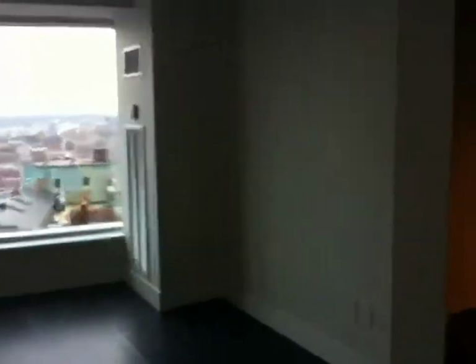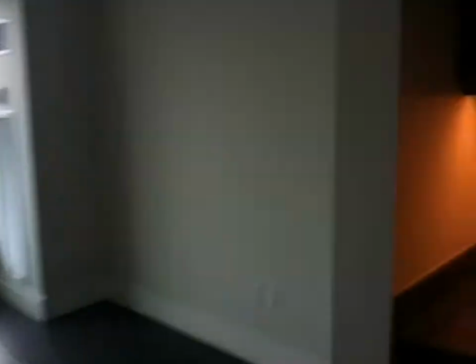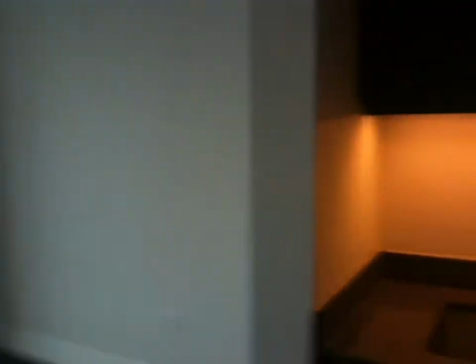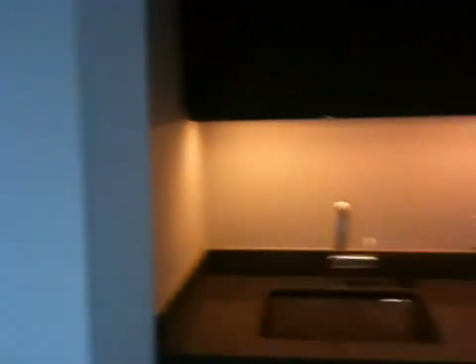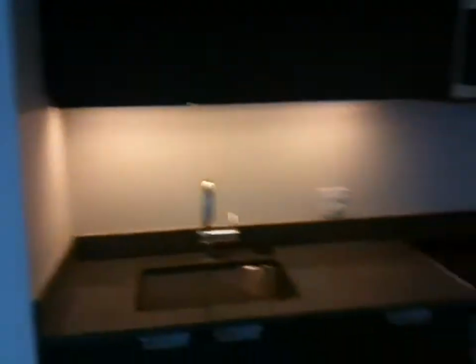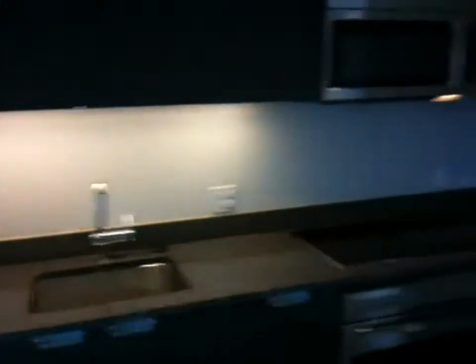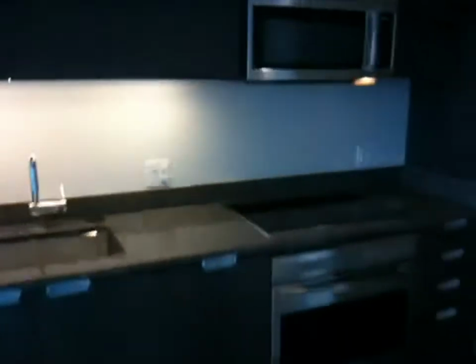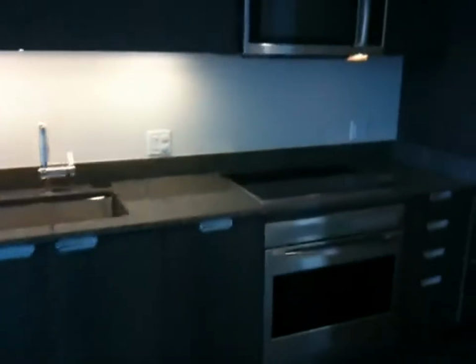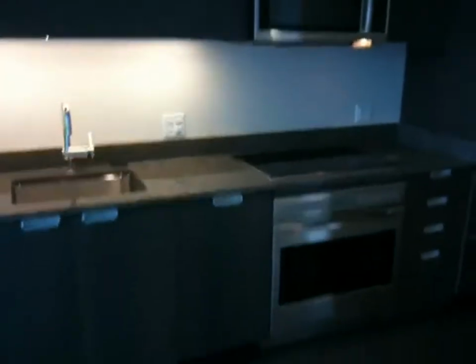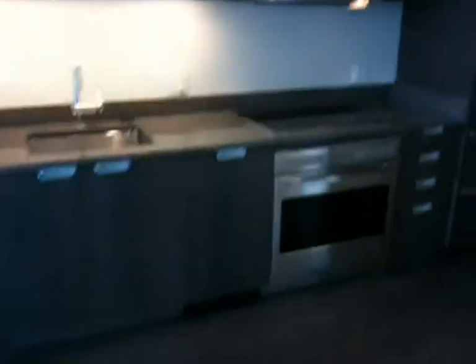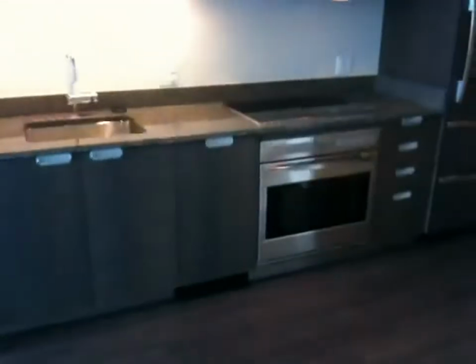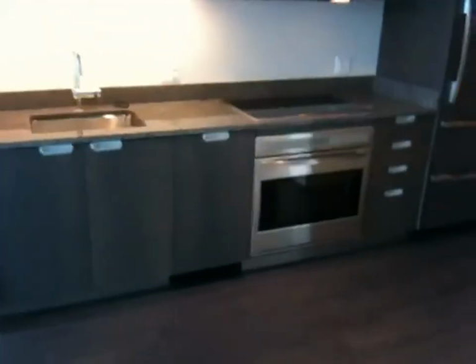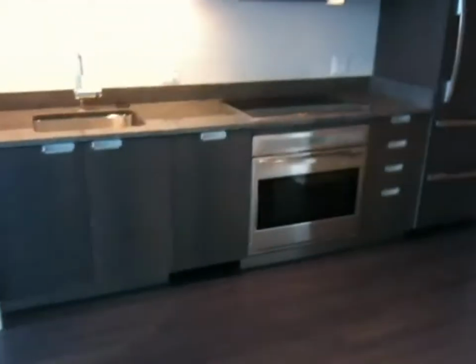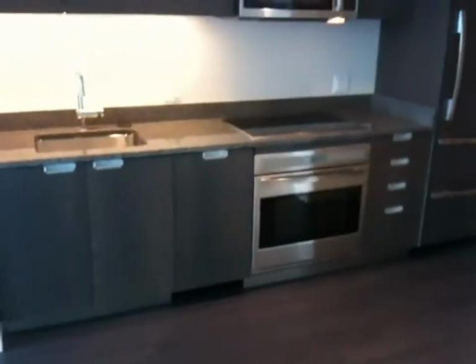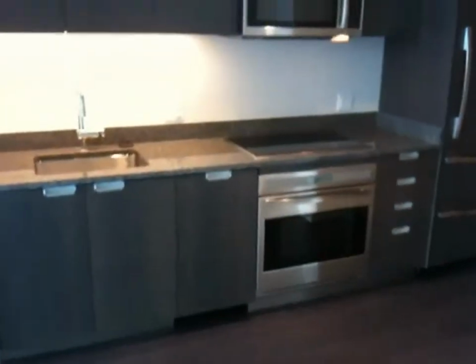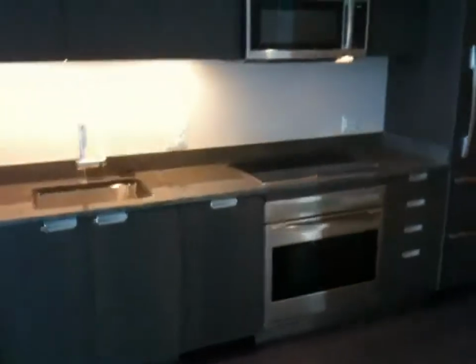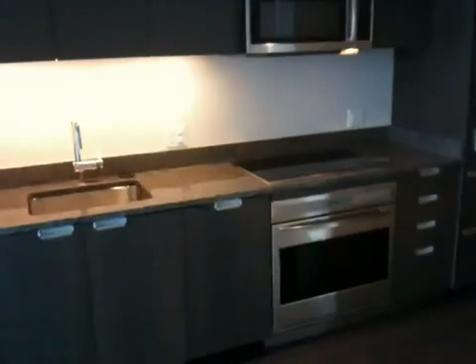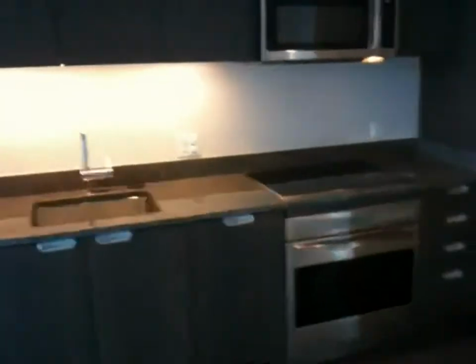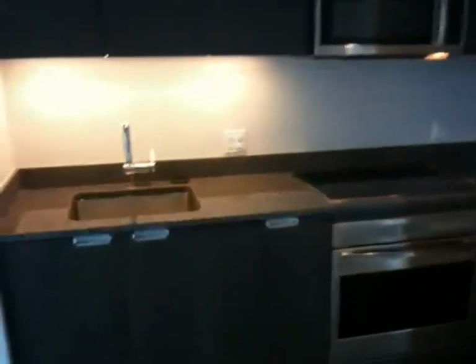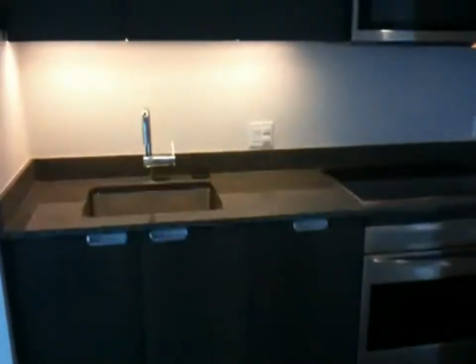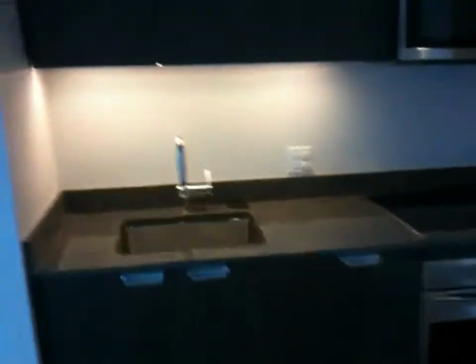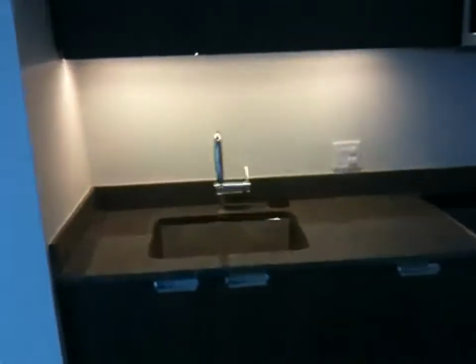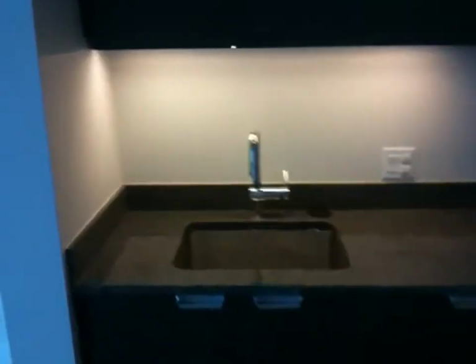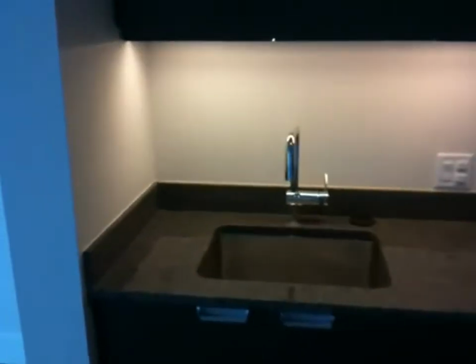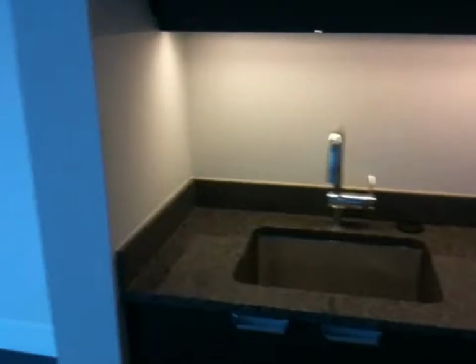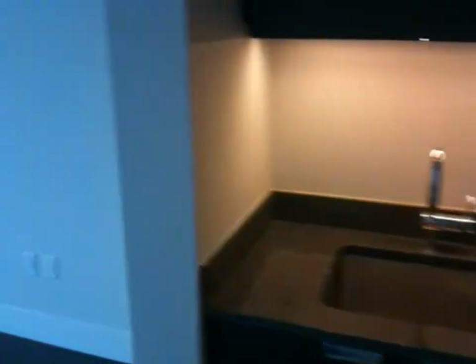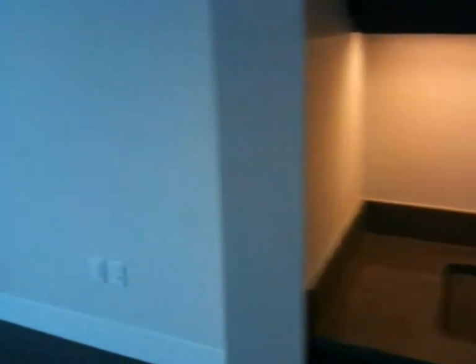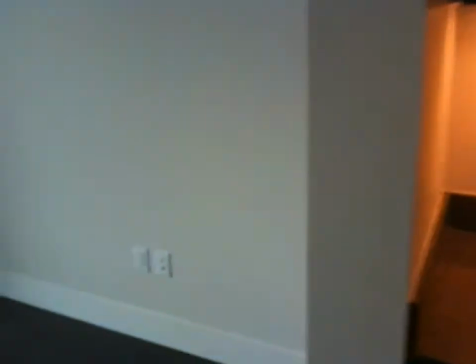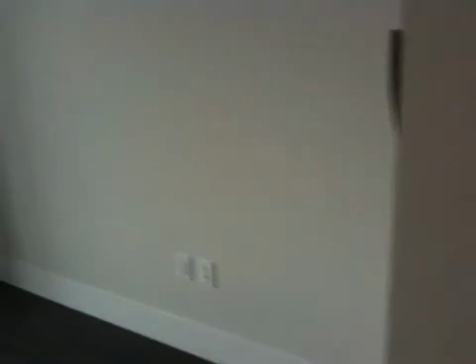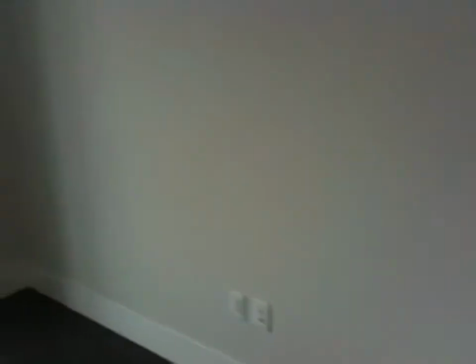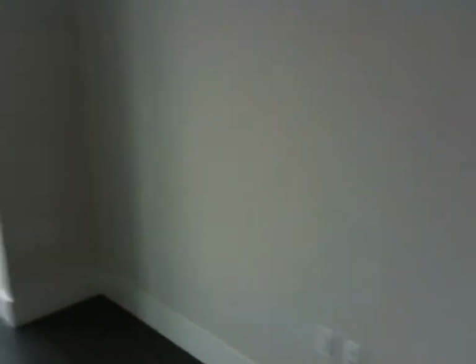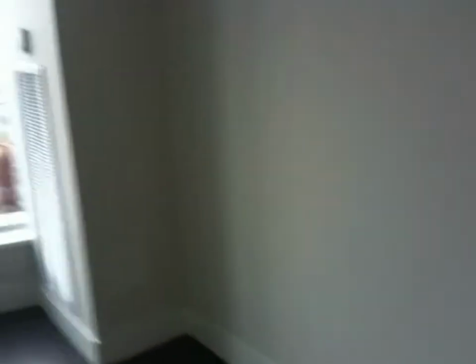So here's your kitchen right here. It's a full kitchen. It does have a dishwasher, stainless steel appliances, granite countertops.